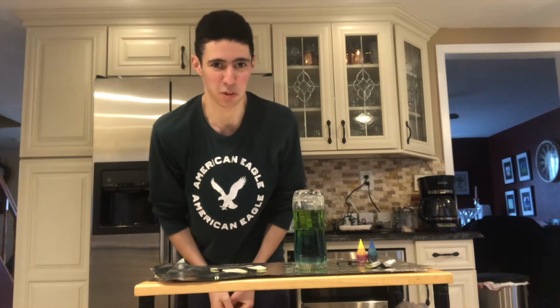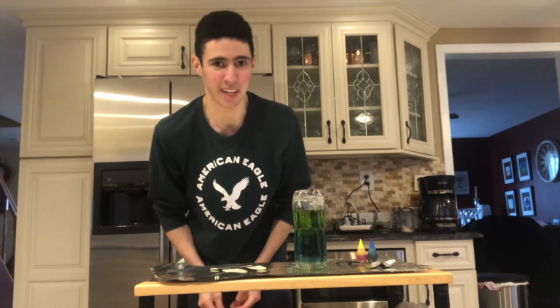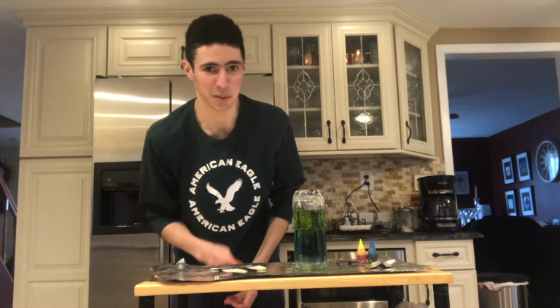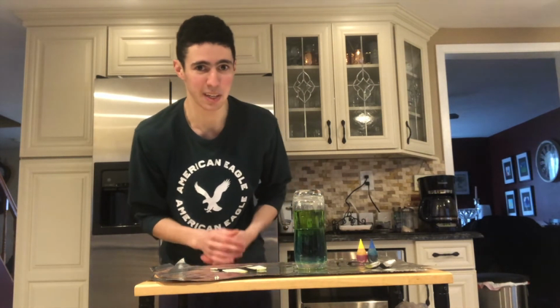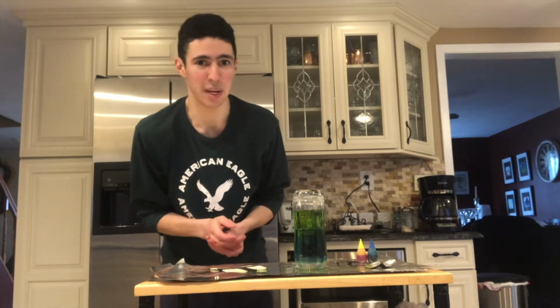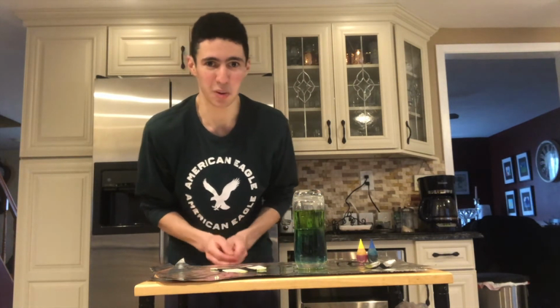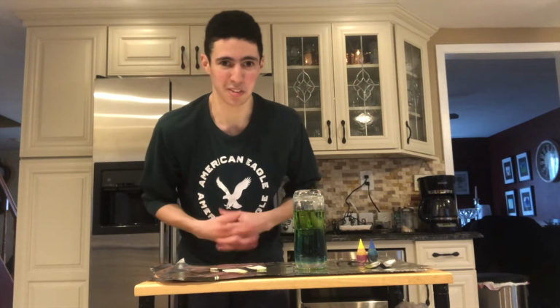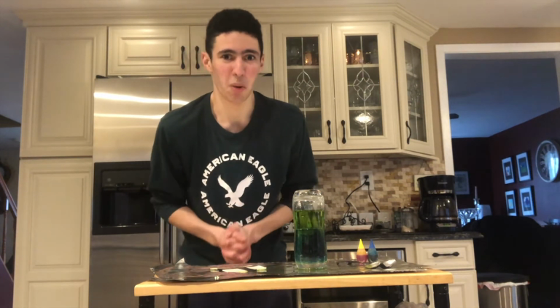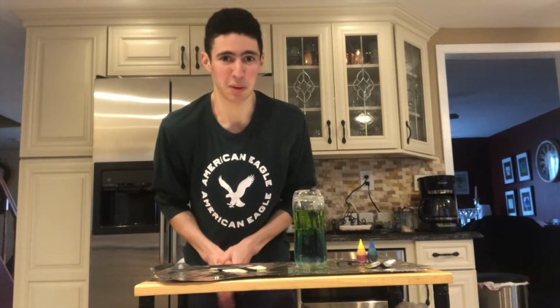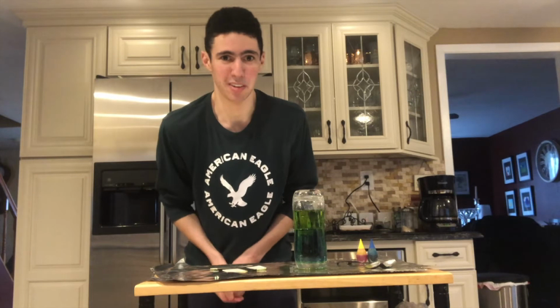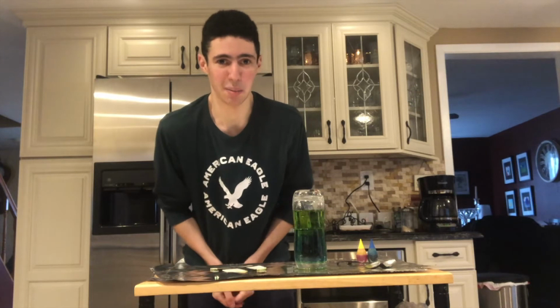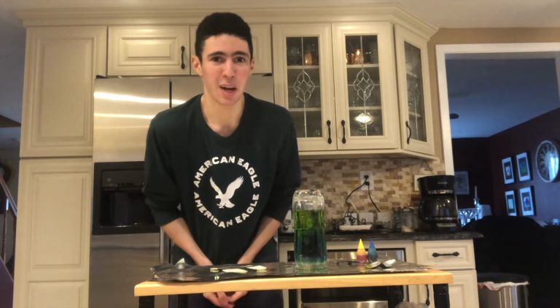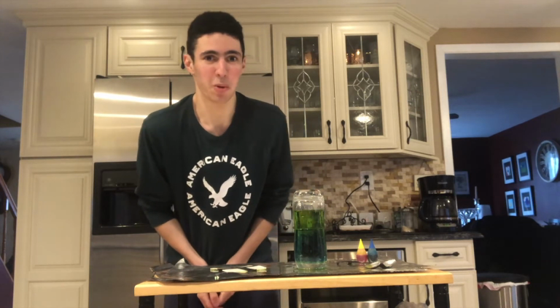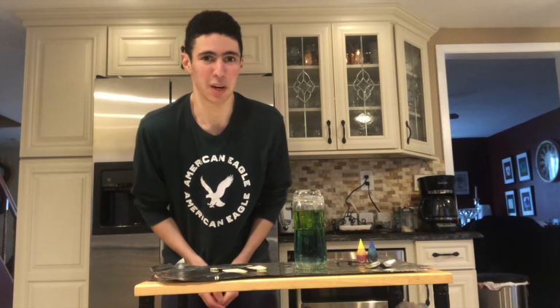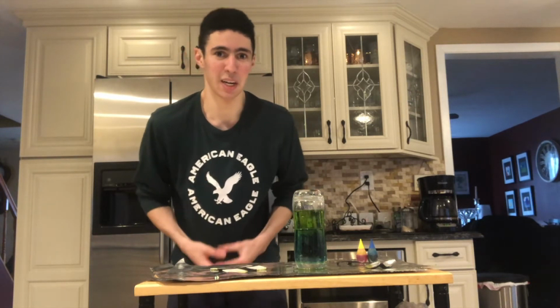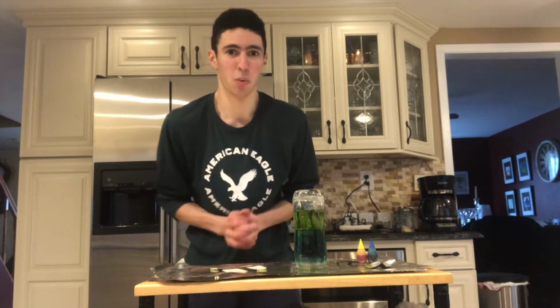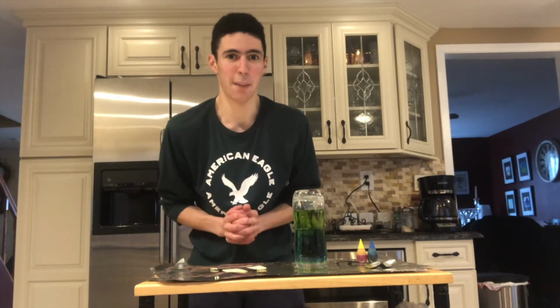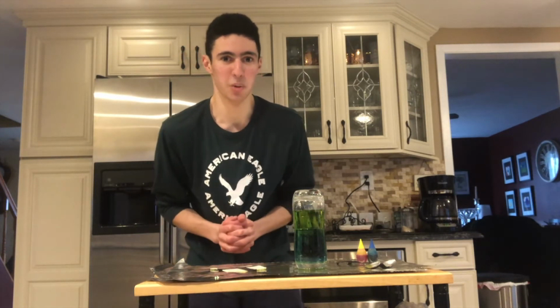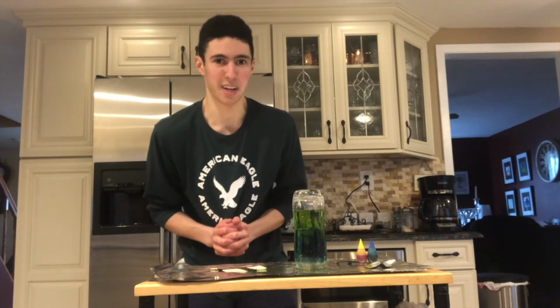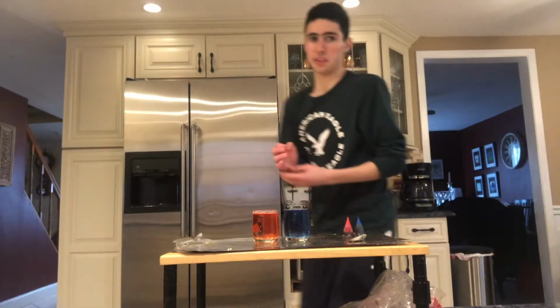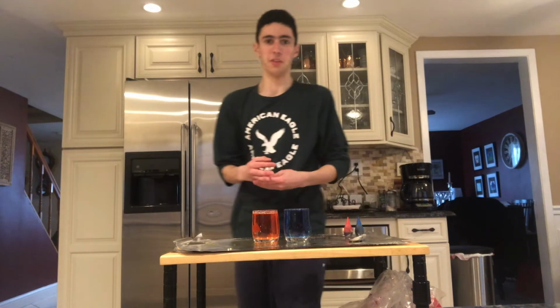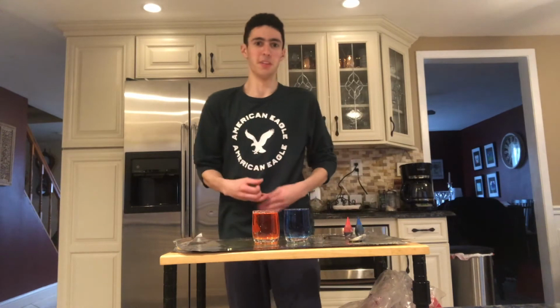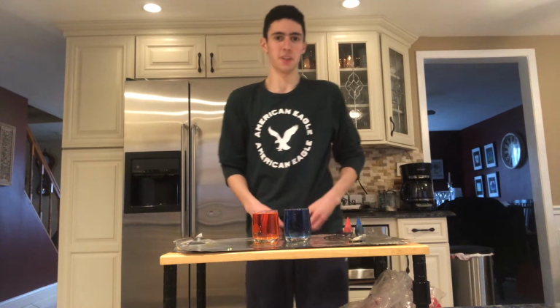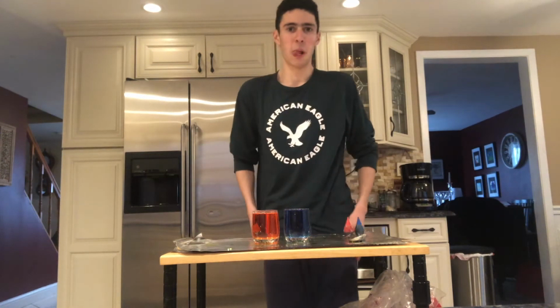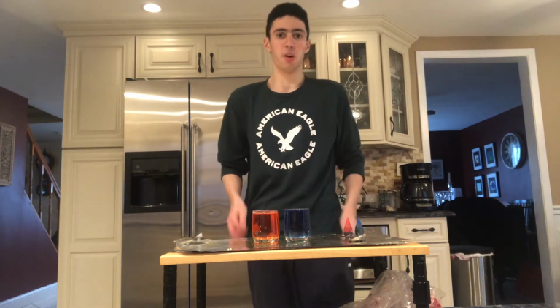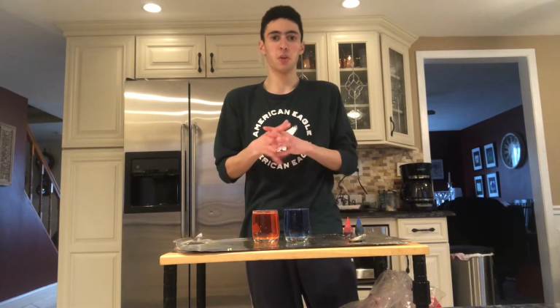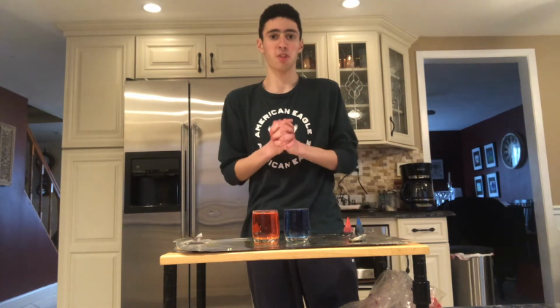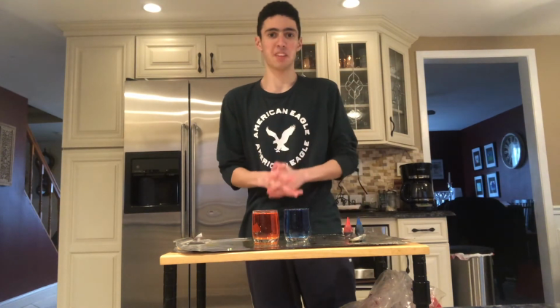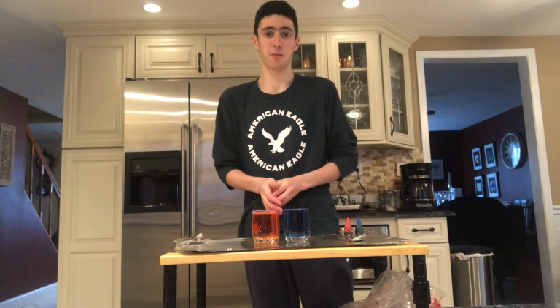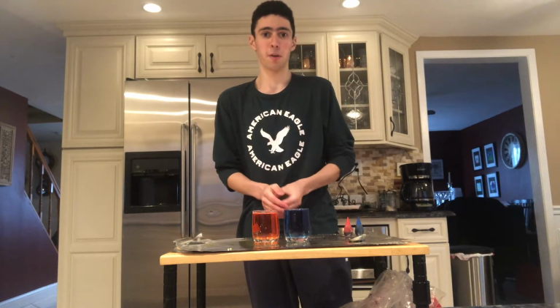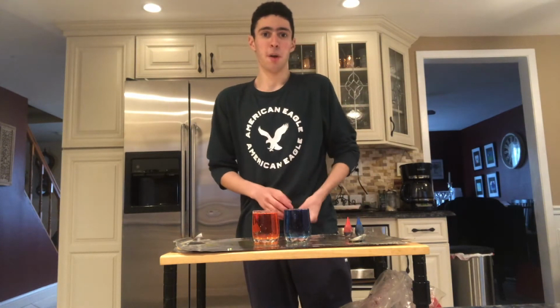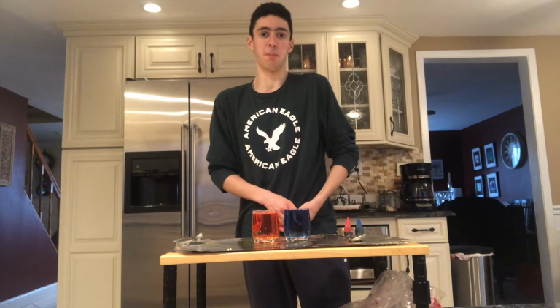Green — get it? That's the color of St. Patrick's Day! That's why I made this water experiment today. So now I'm going to try it with red and blue this time.